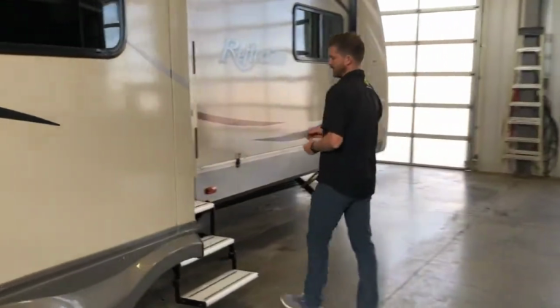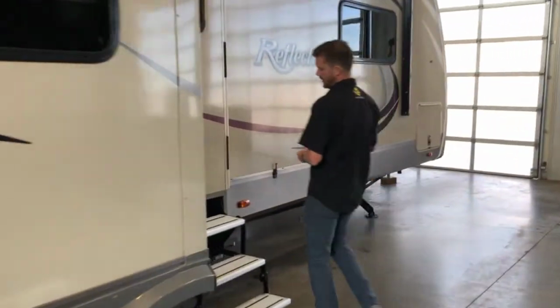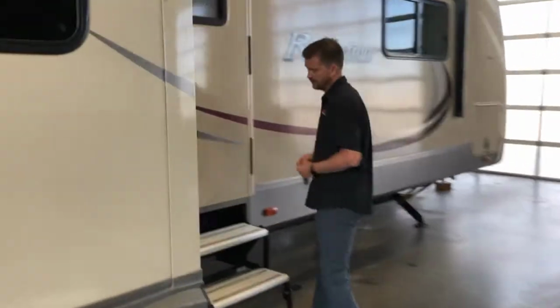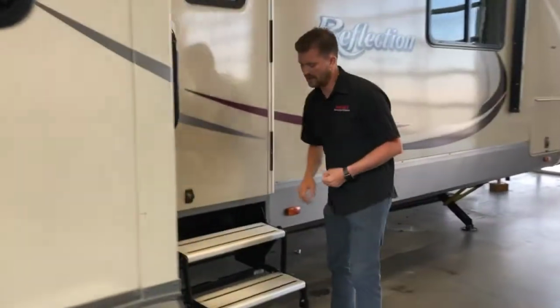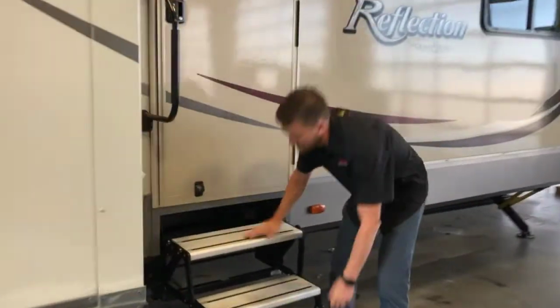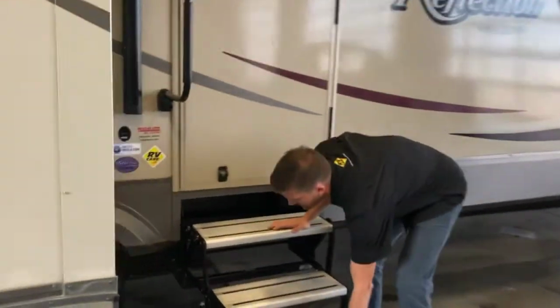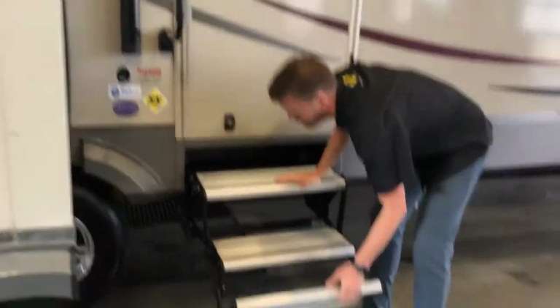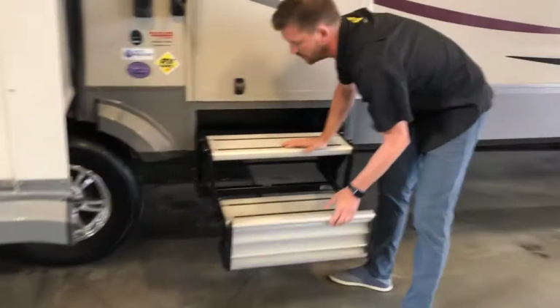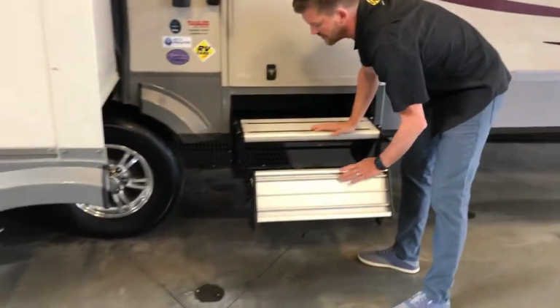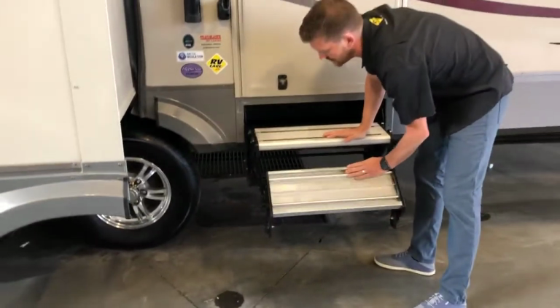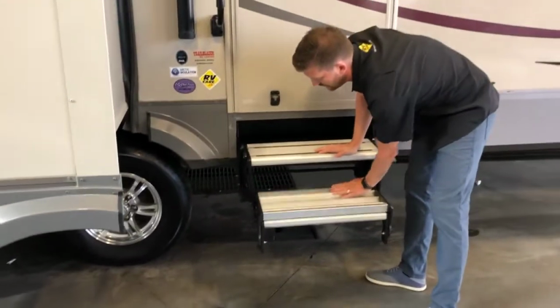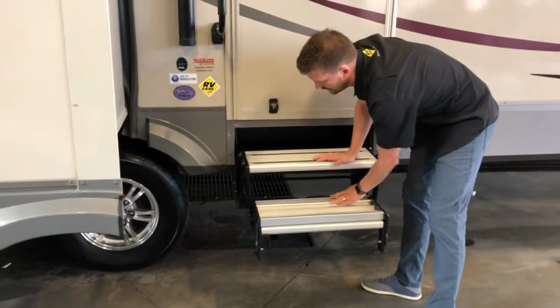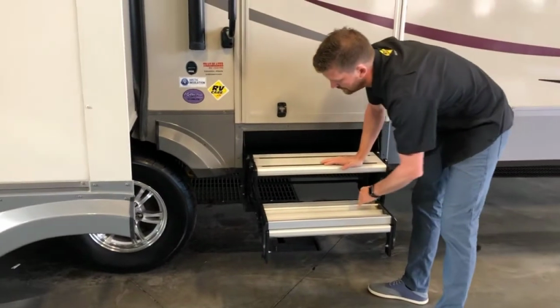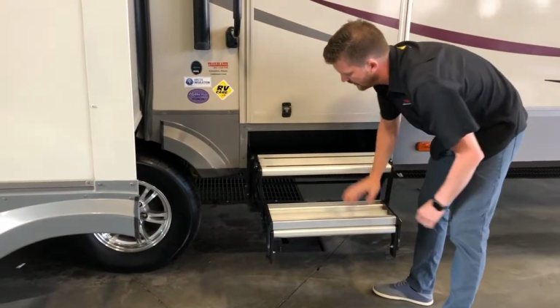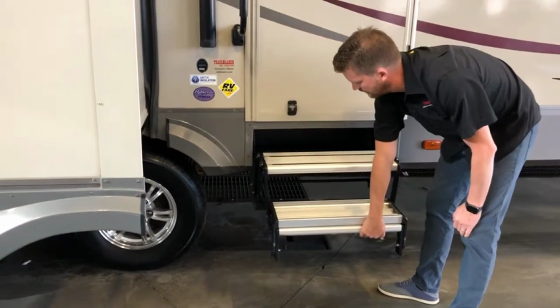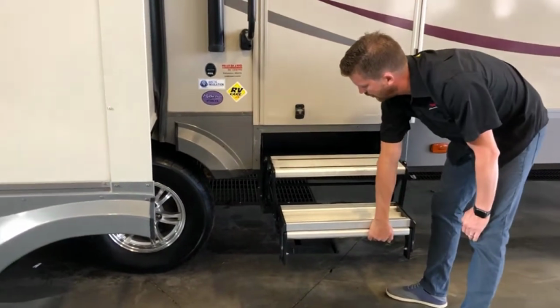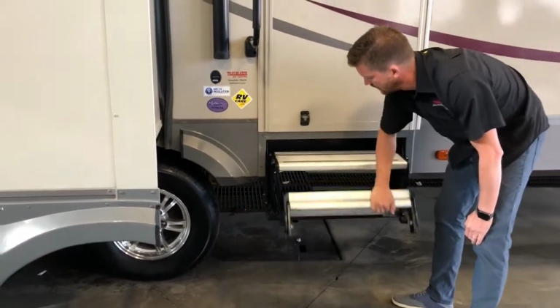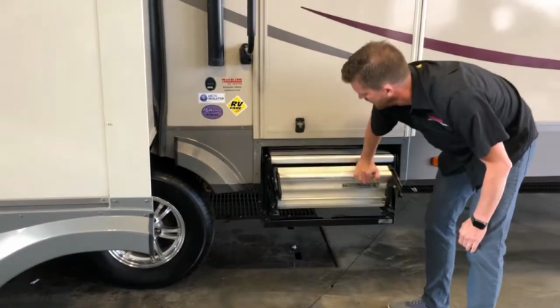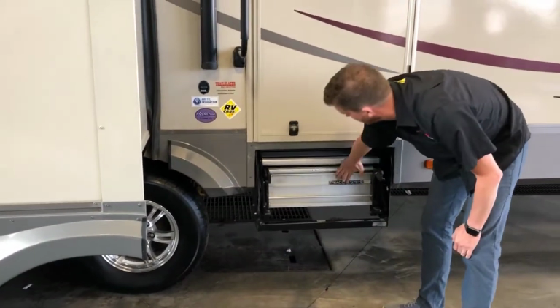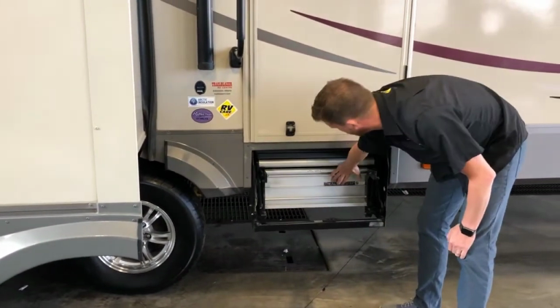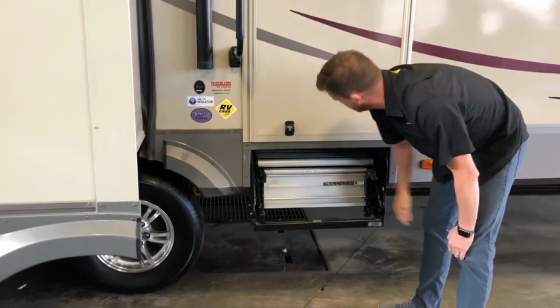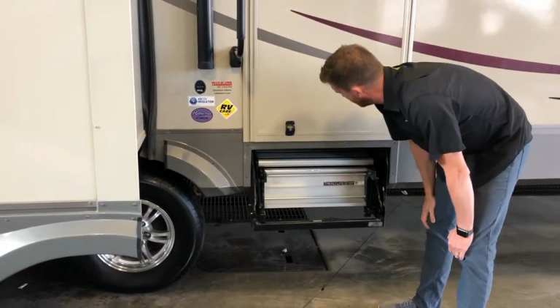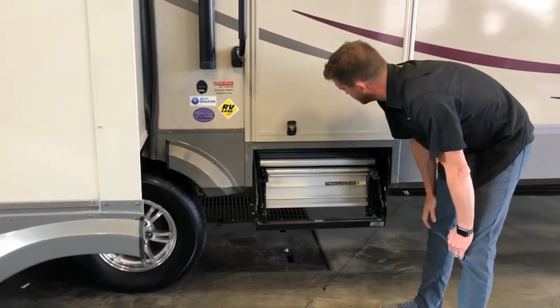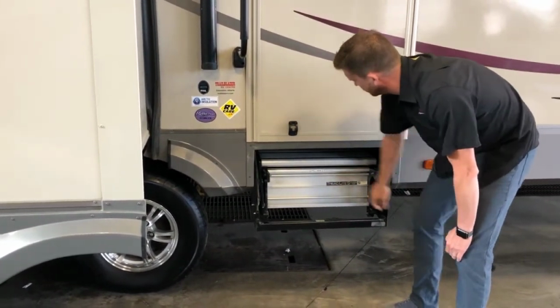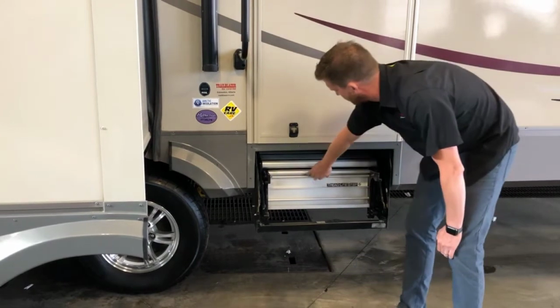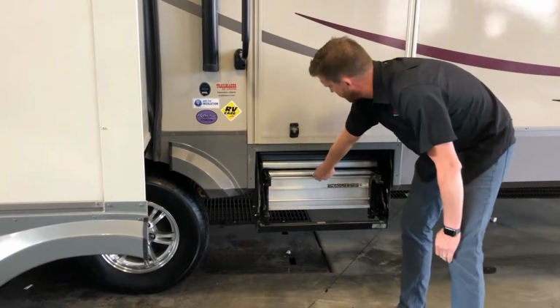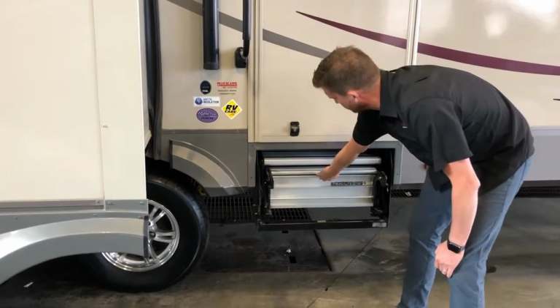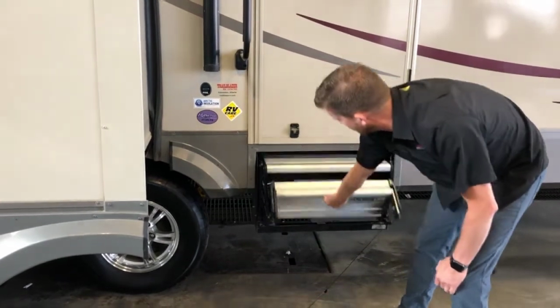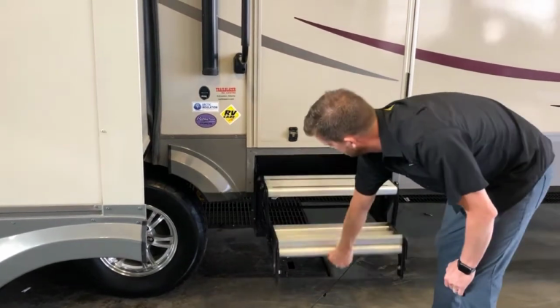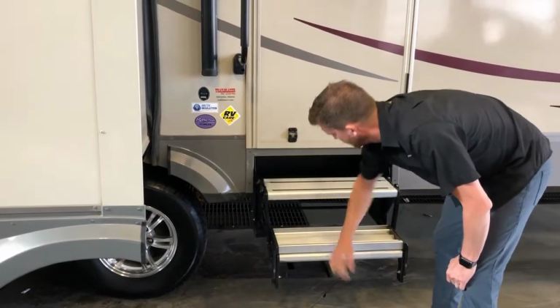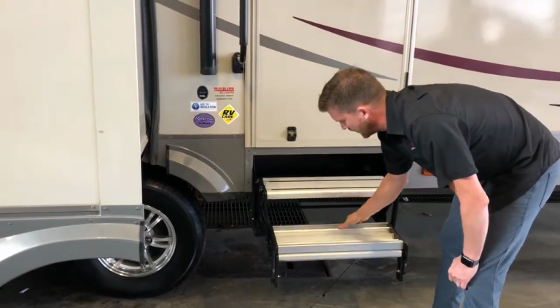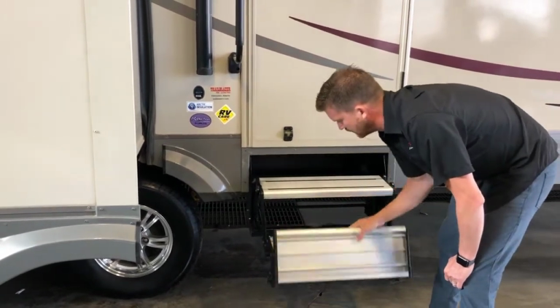And your step — the new aluminum steps — they fold and then roll. Same thing when you go to pull them out: roll and then fold.